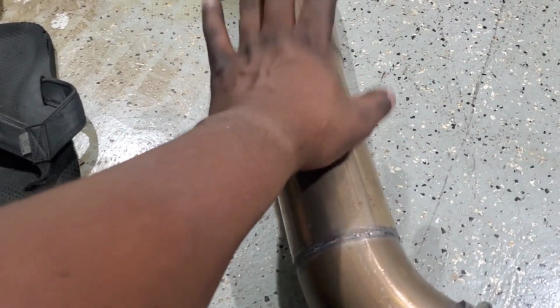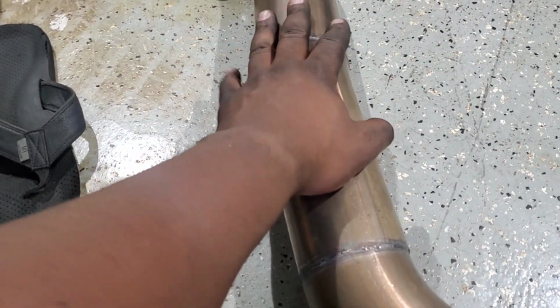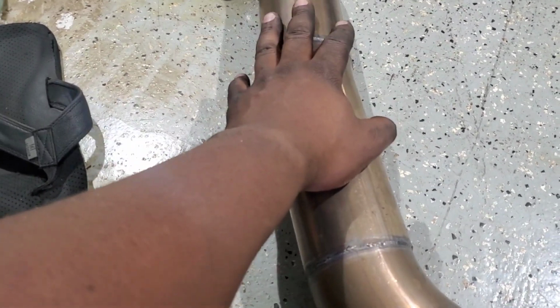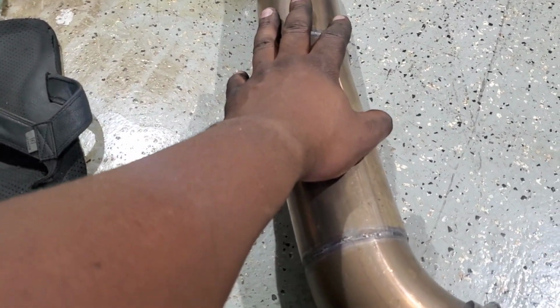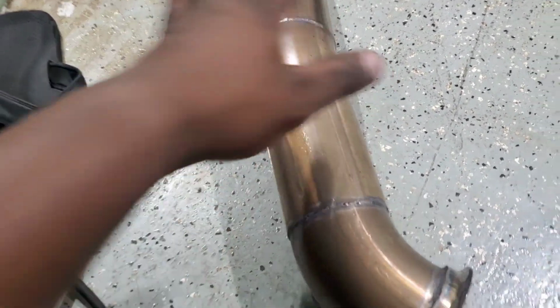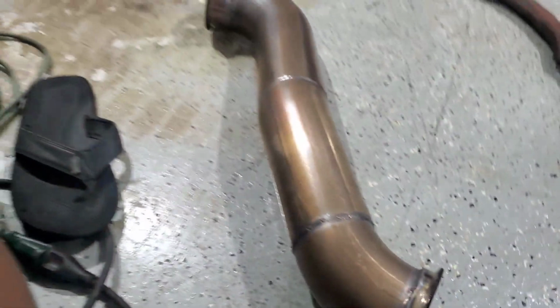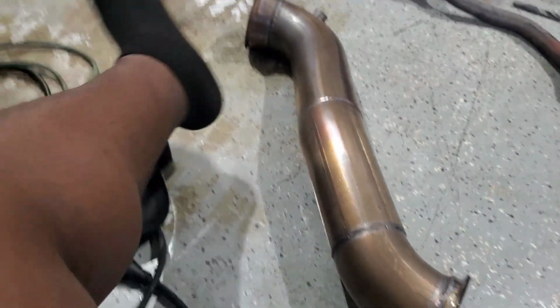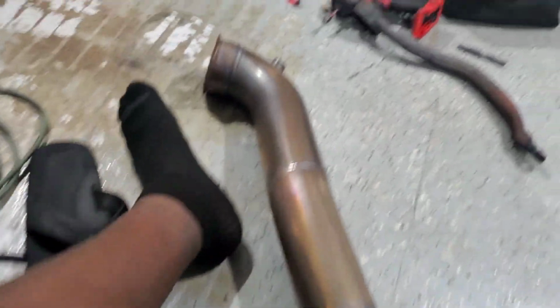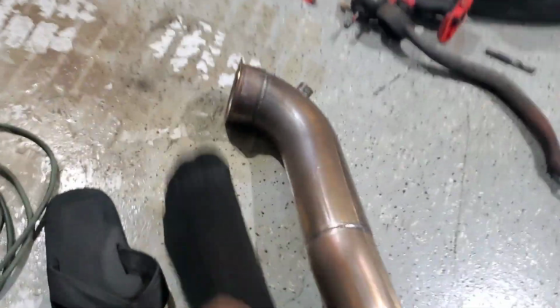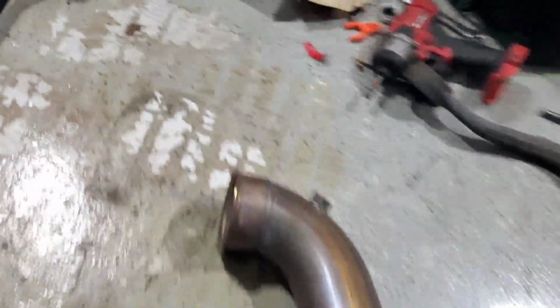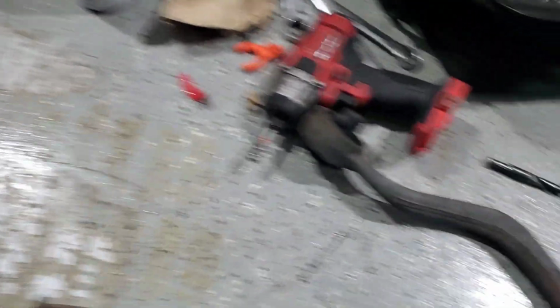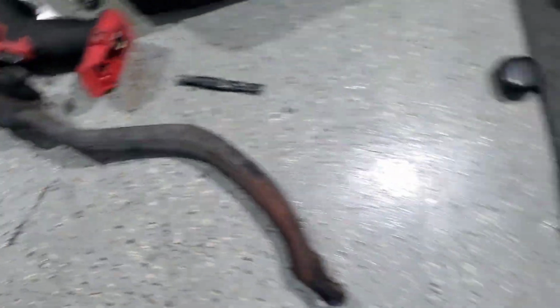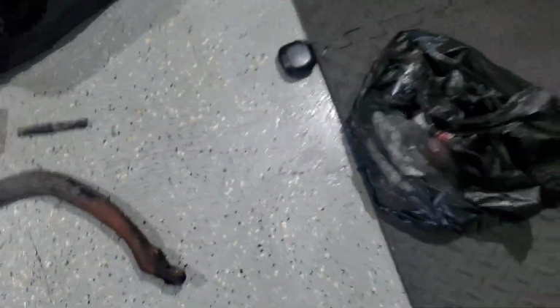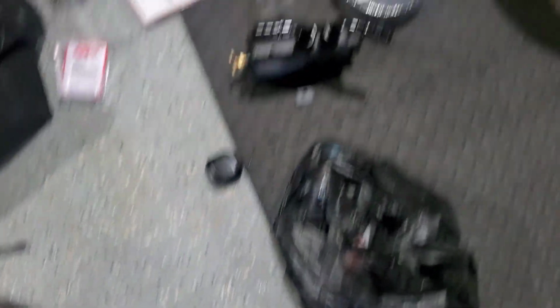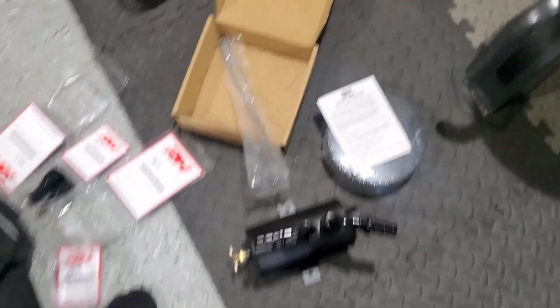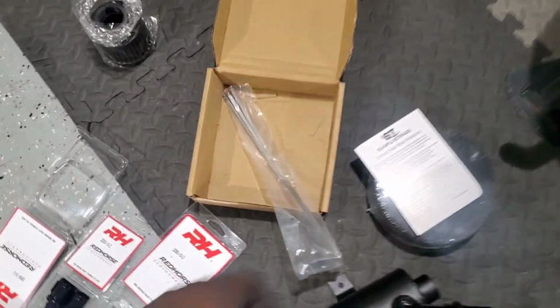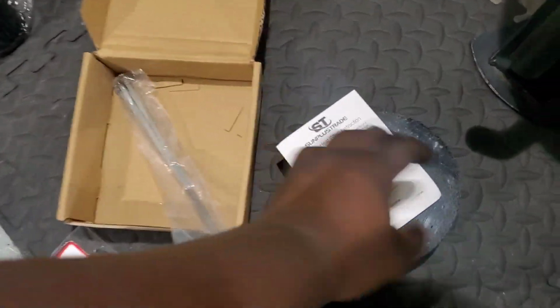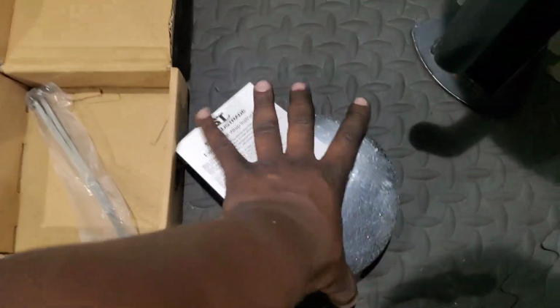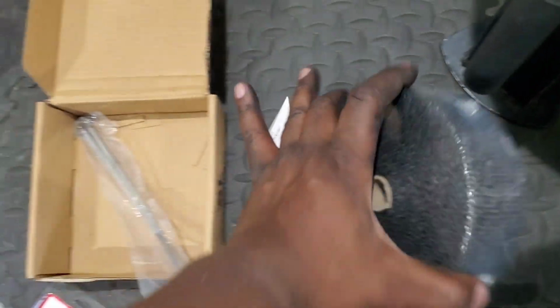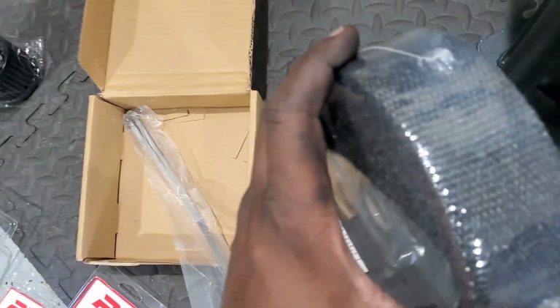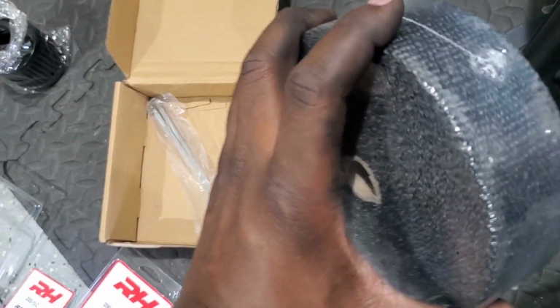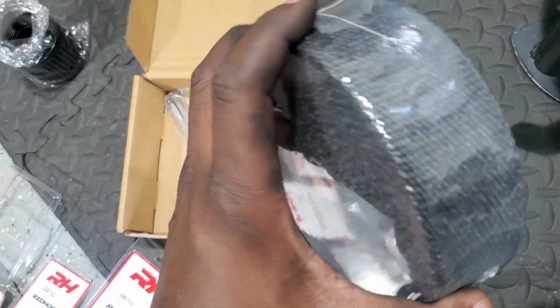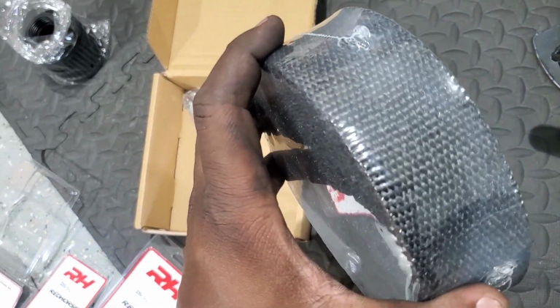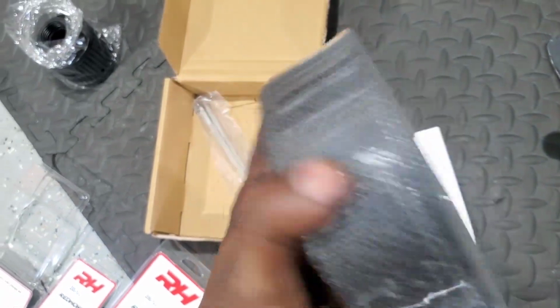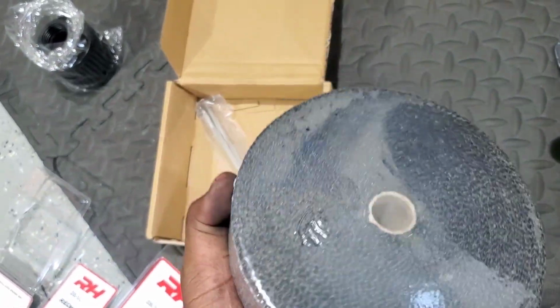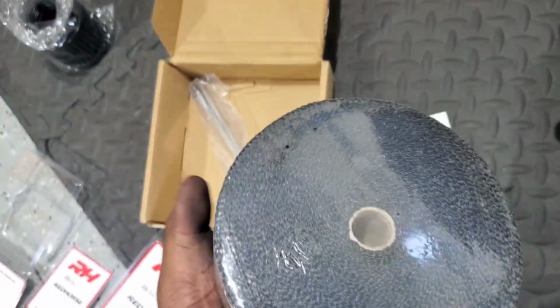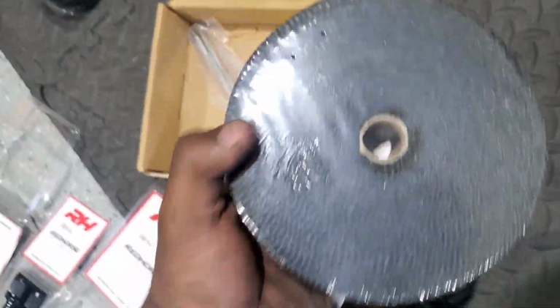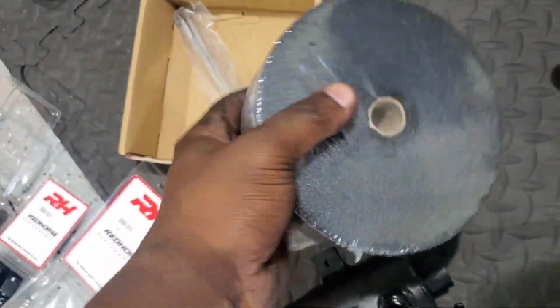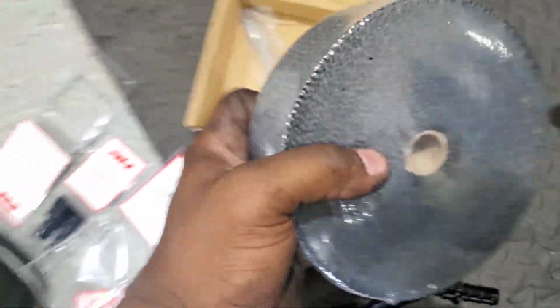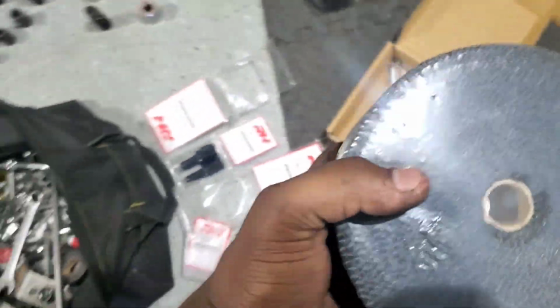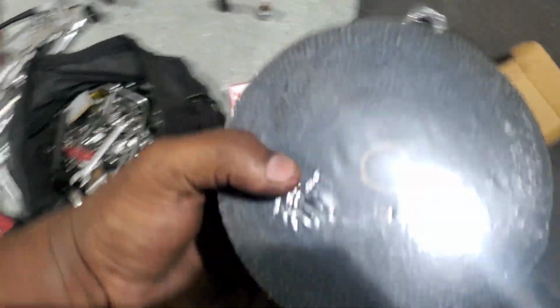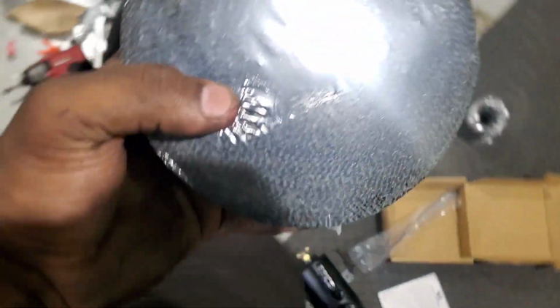Let me see what color this wrapping is — yeah, okay, normal wrap. I'm gonna wrap that thing now.